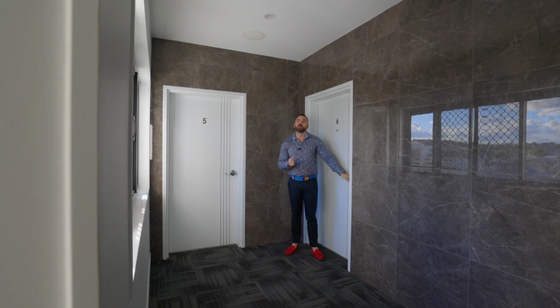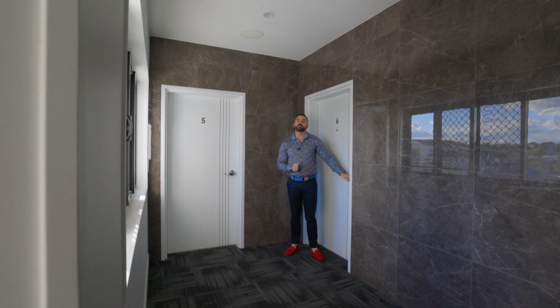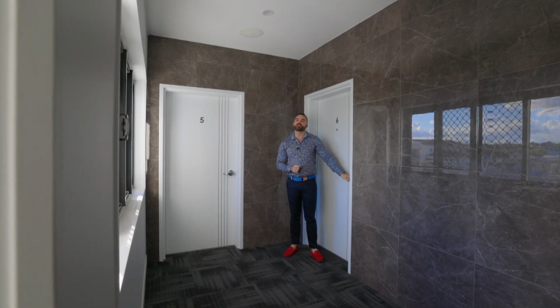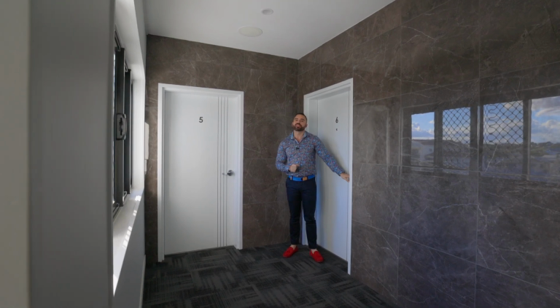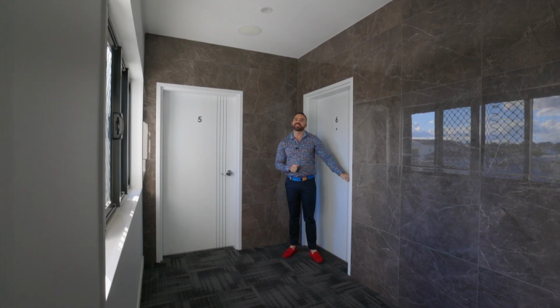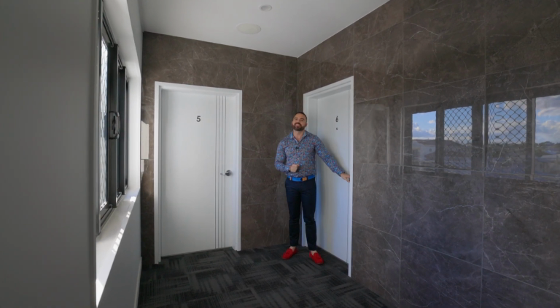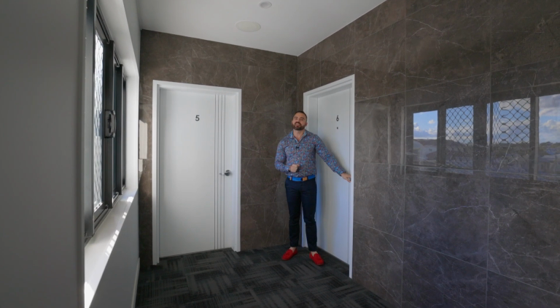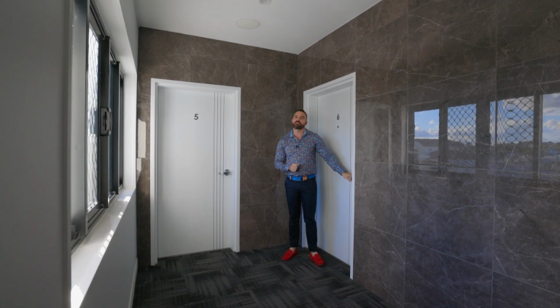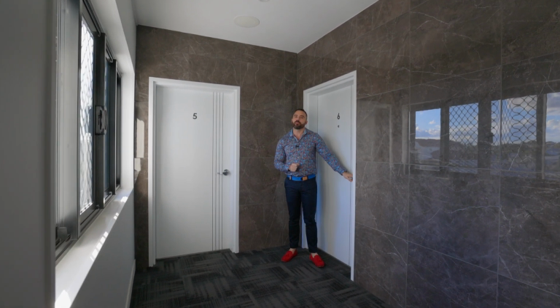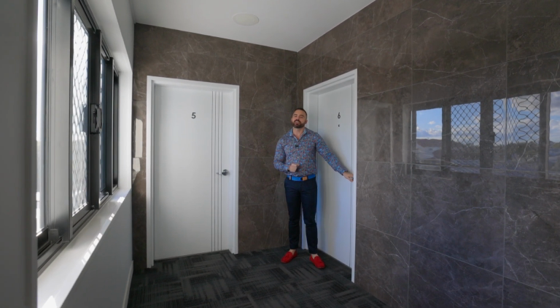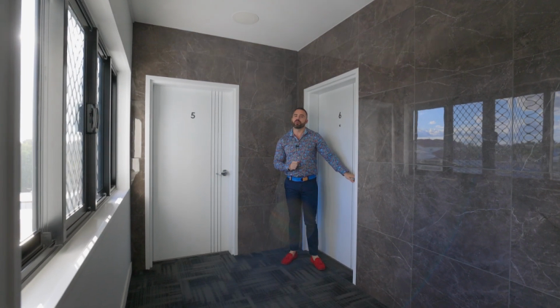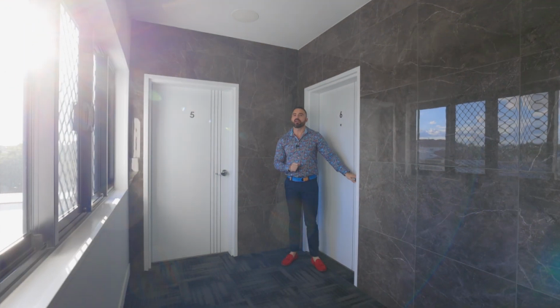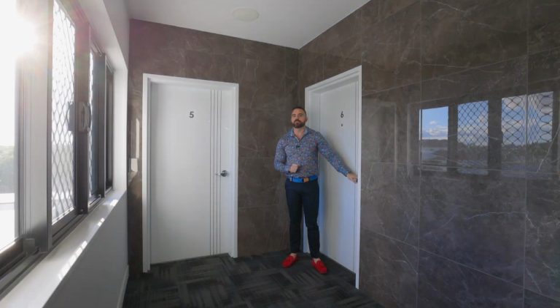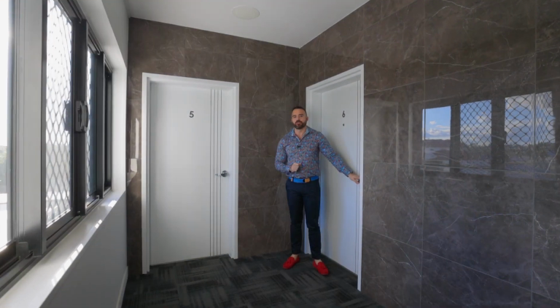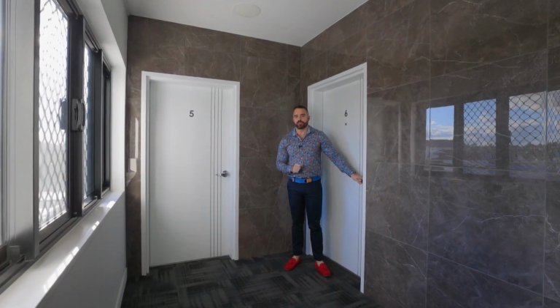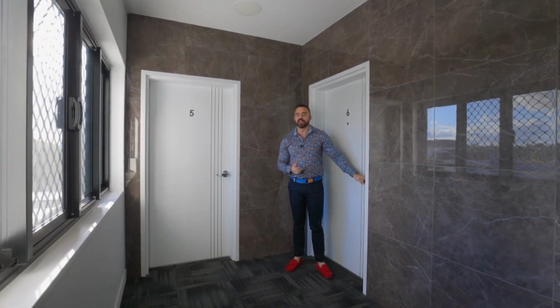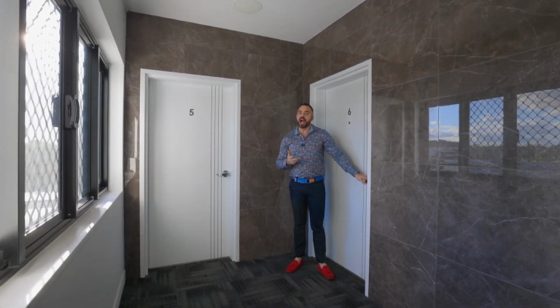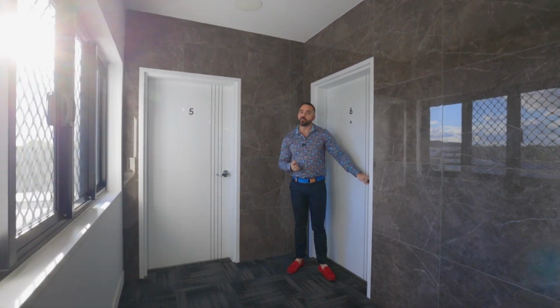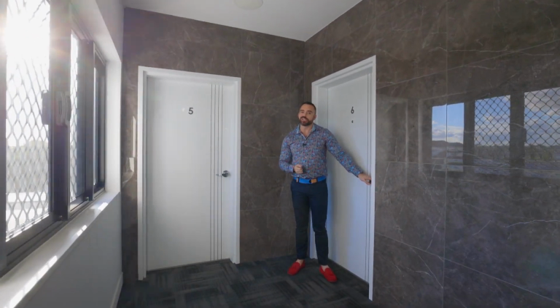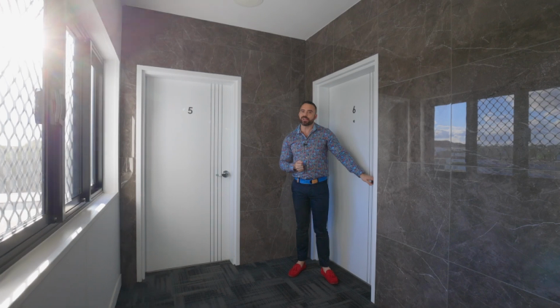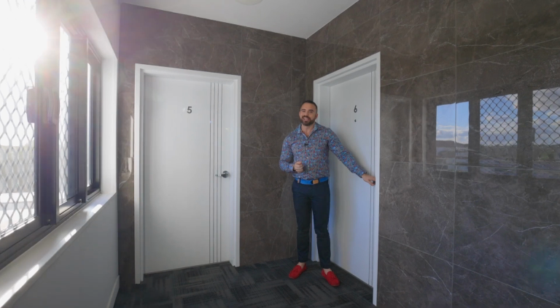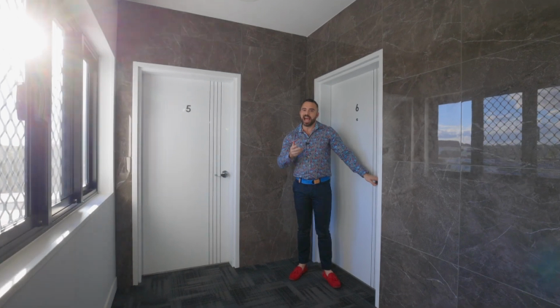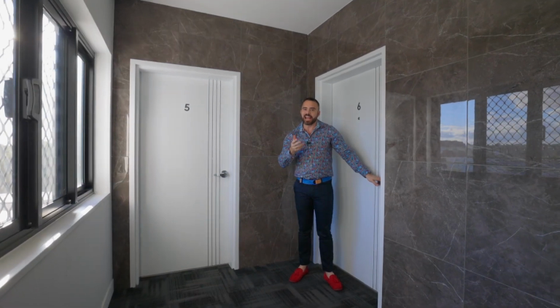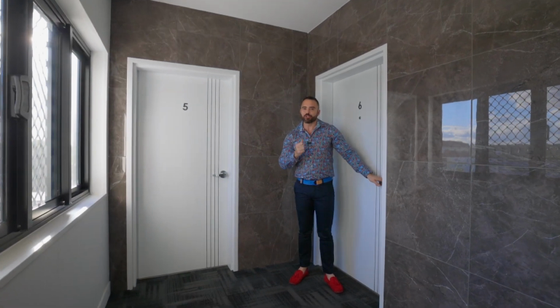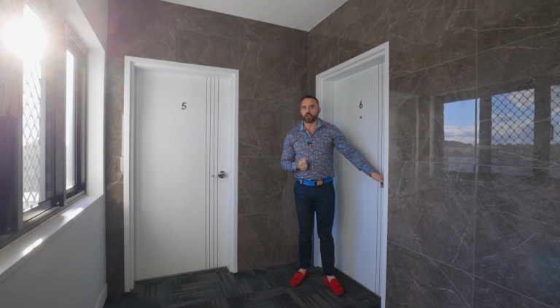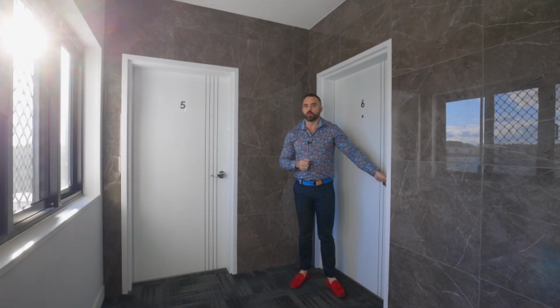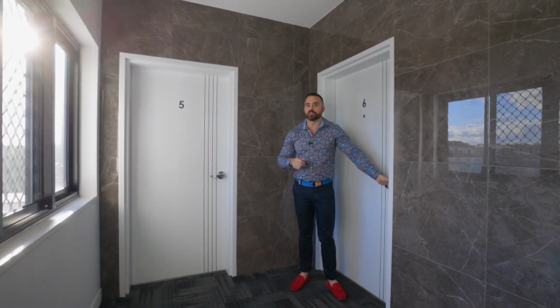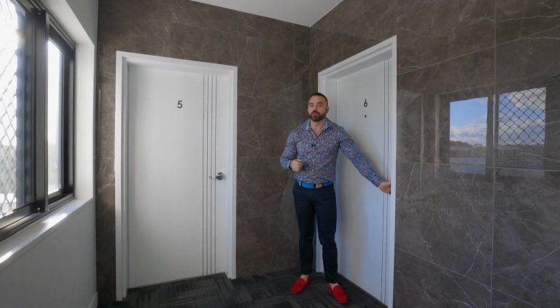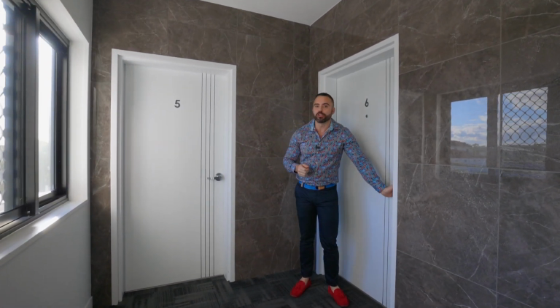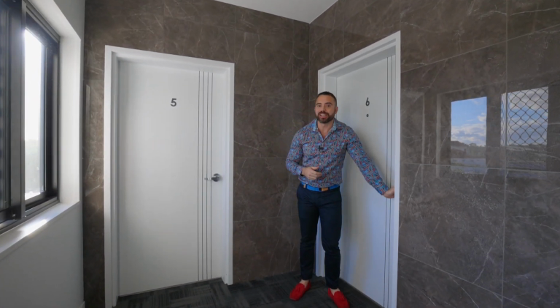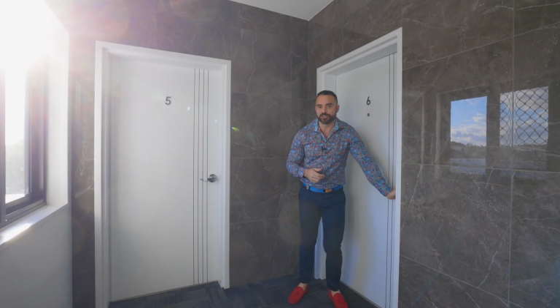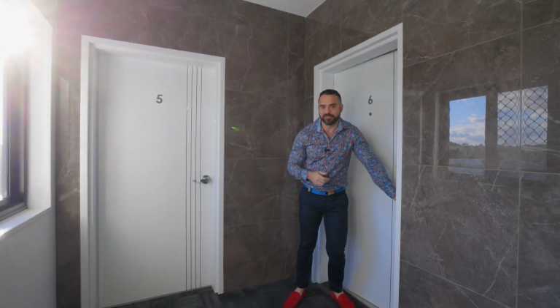Welcome to Unit 6 in the Skyview Complex on the Rockhampton Riverfront. I'm Wes Smuts and I'd love to show you what this beautiful unit has to offer.